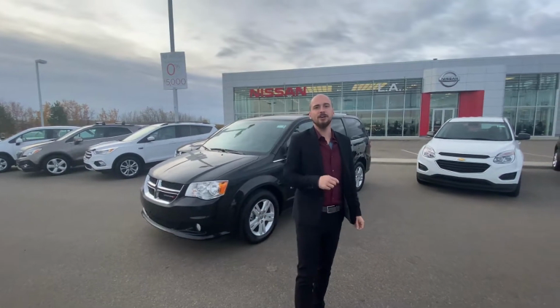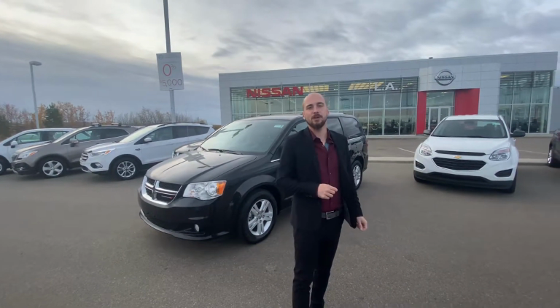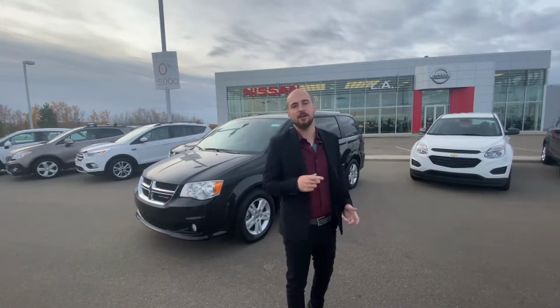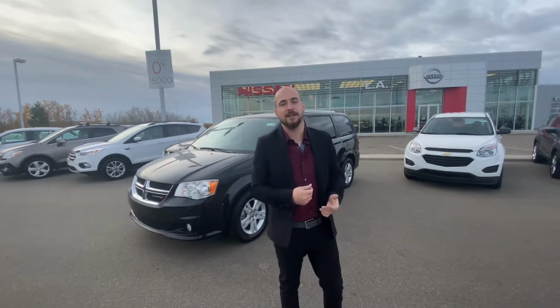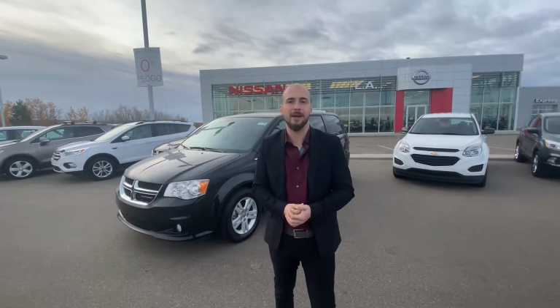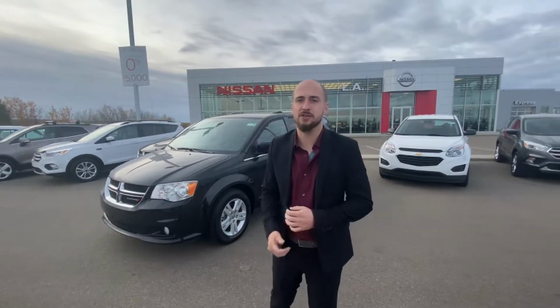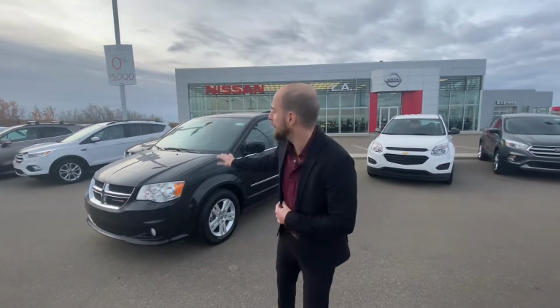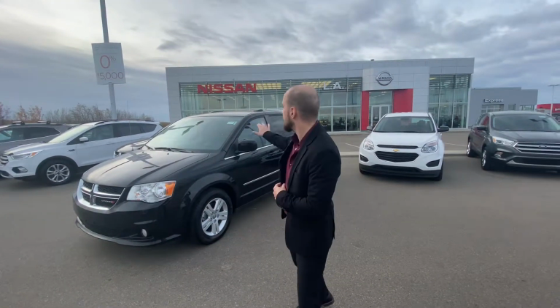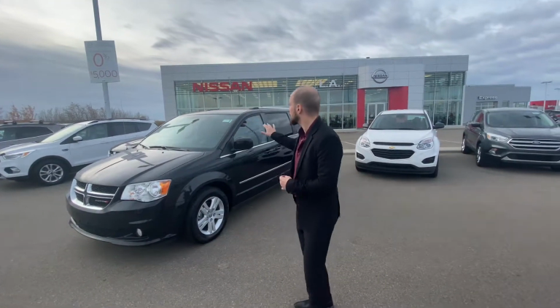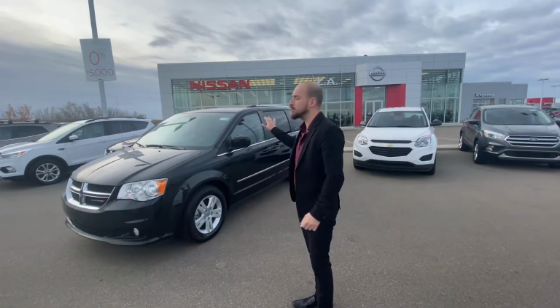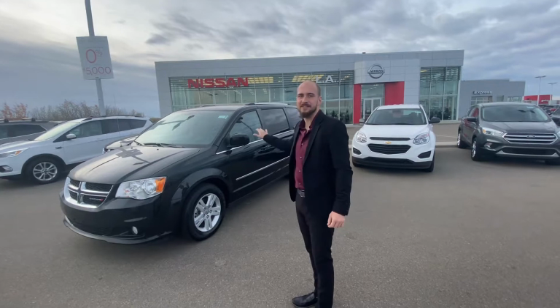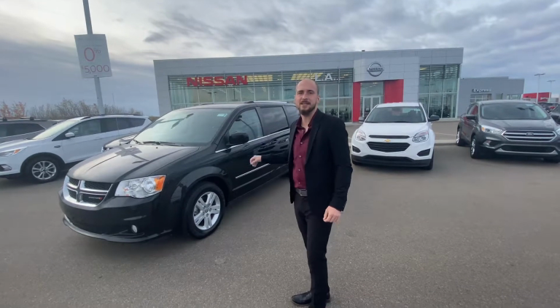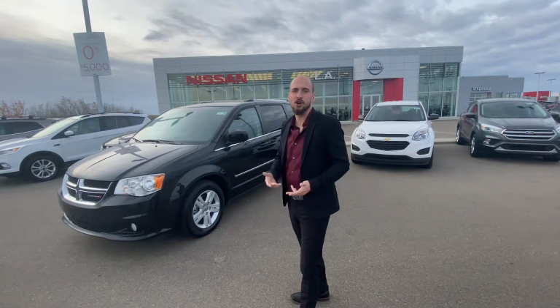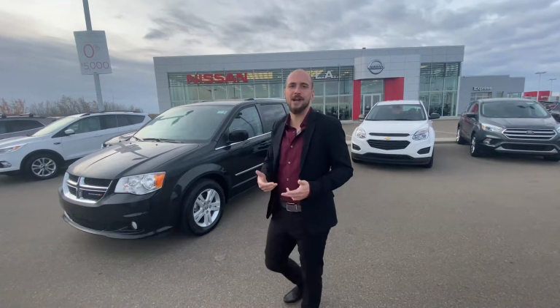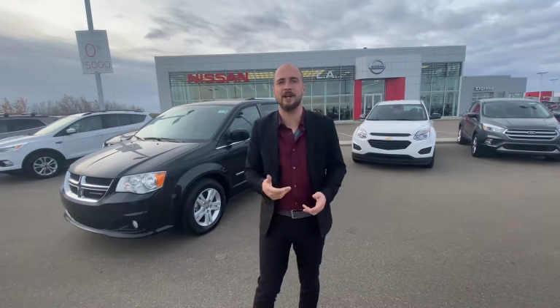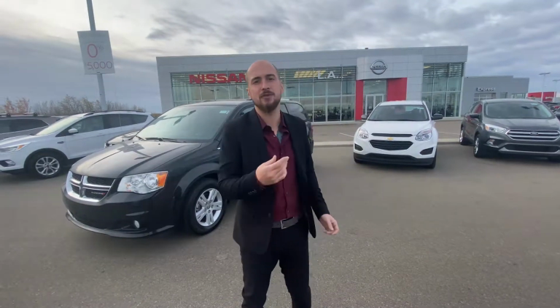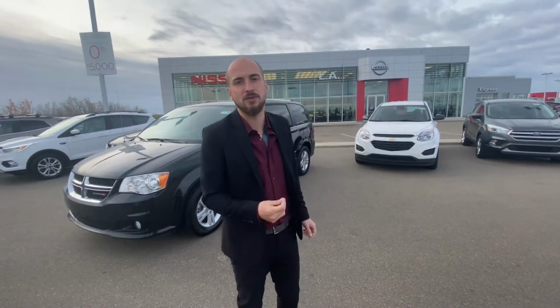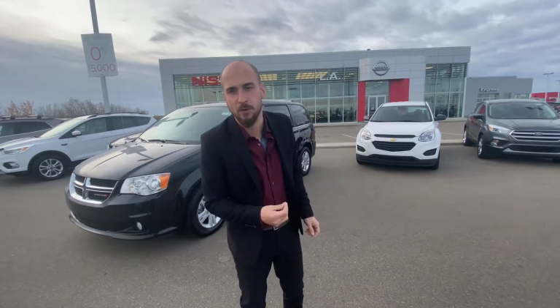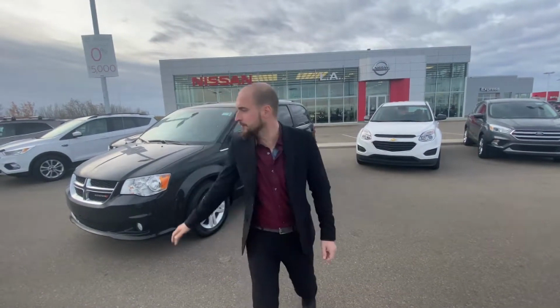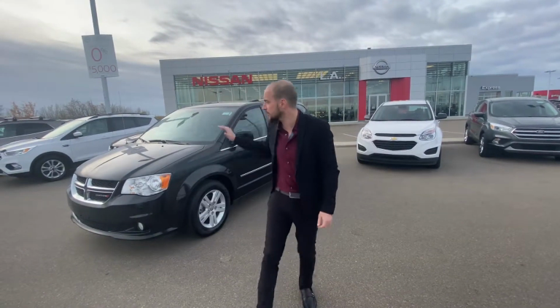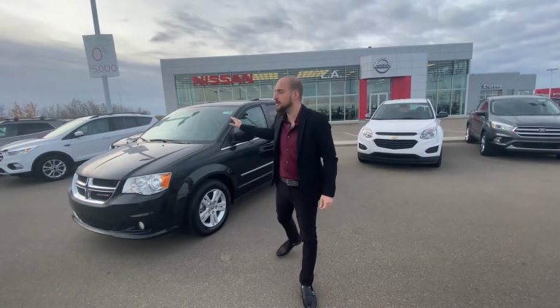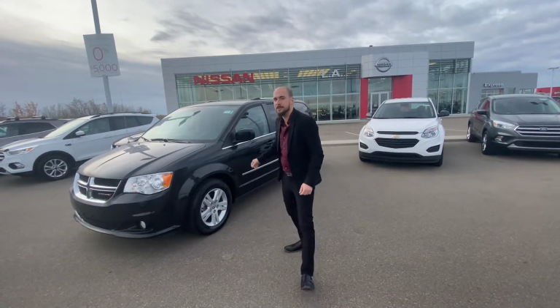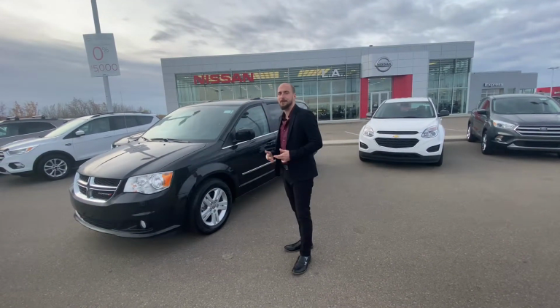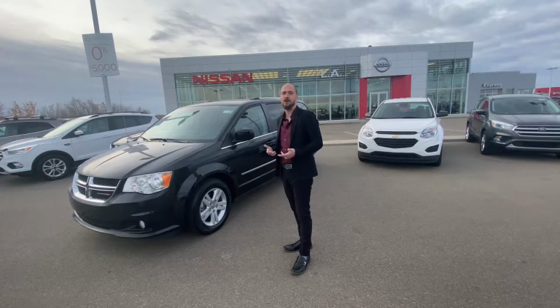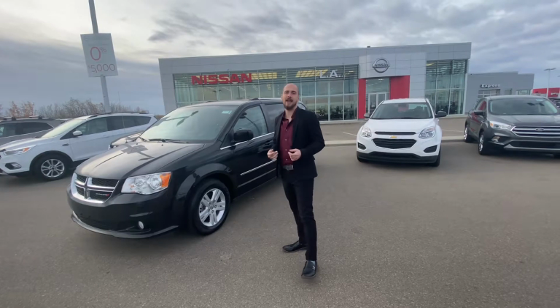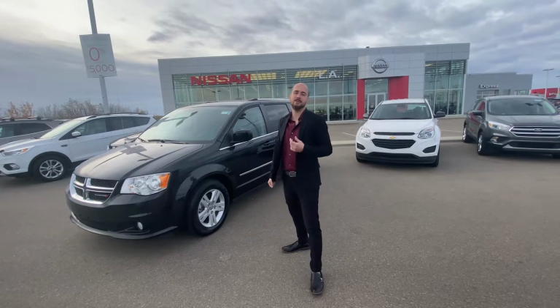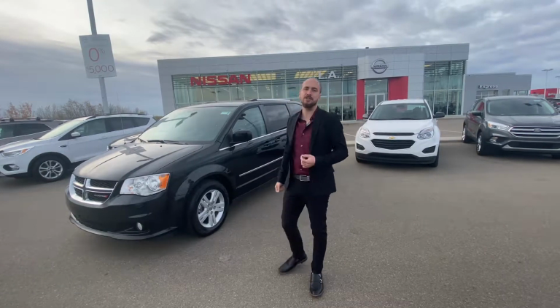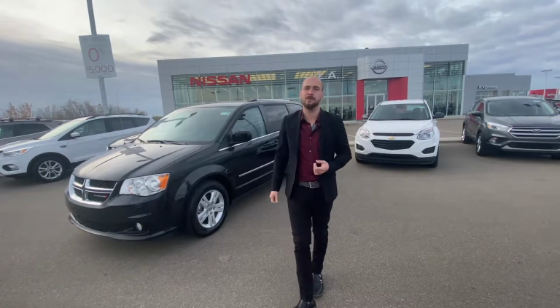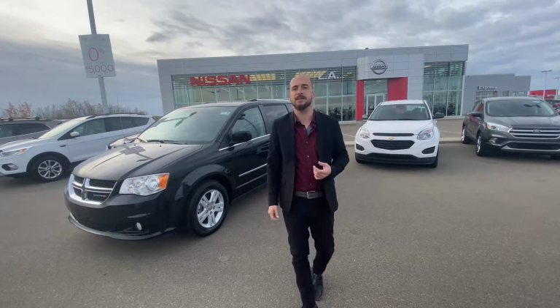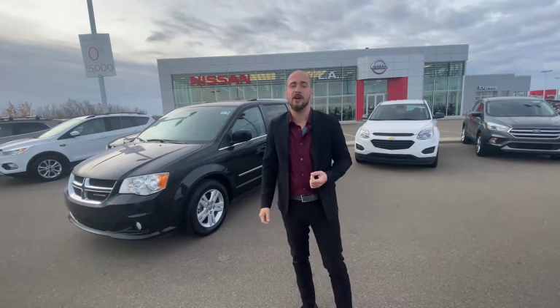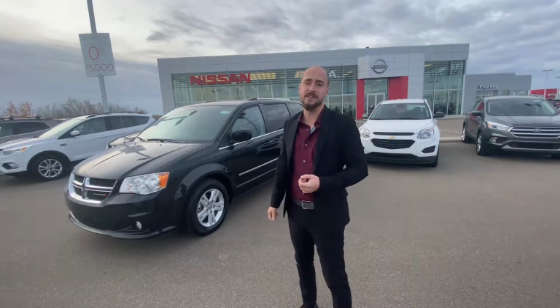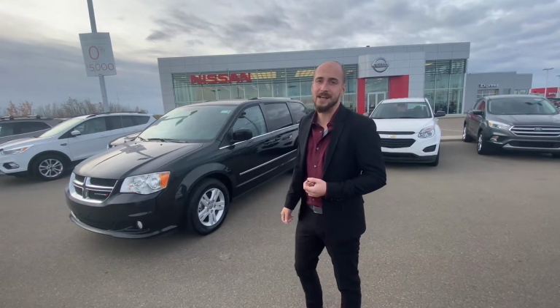Good morning Todd, it's Ryan here from LA Nissan. Behind me is that beautiful 2017 Dodge Grand Caravan that you reached out to us about. Underneath the hood is going to be a very powerful and fuel efficient 3.6 liter V6 engine.